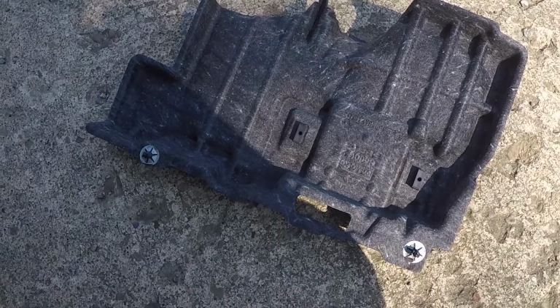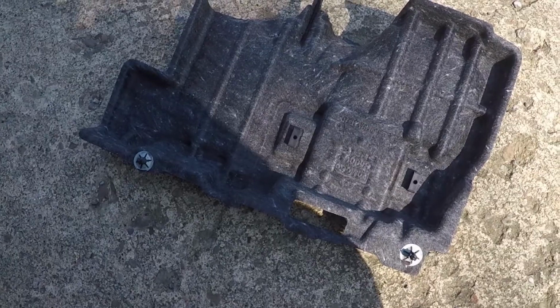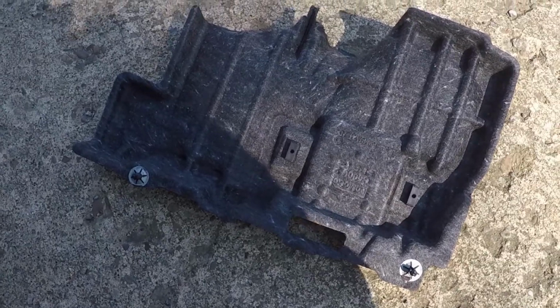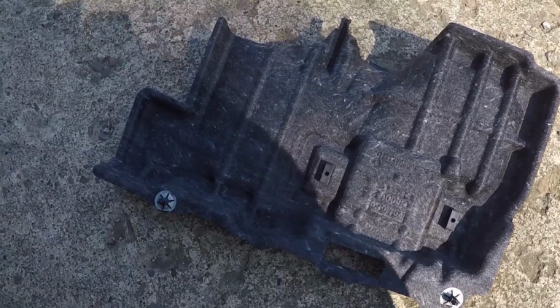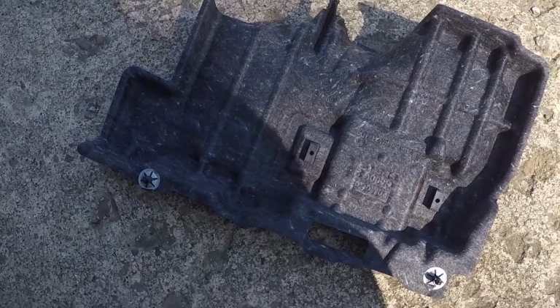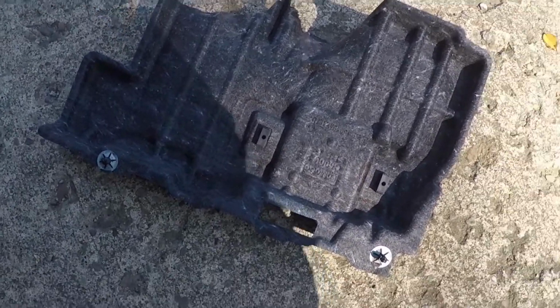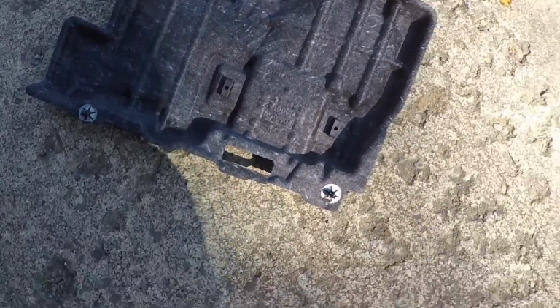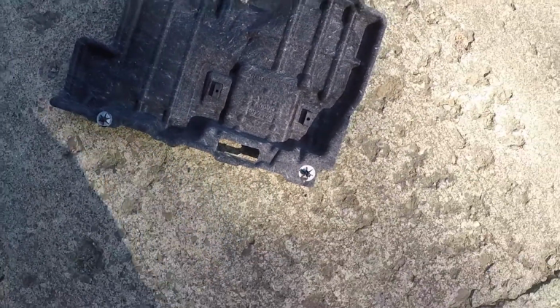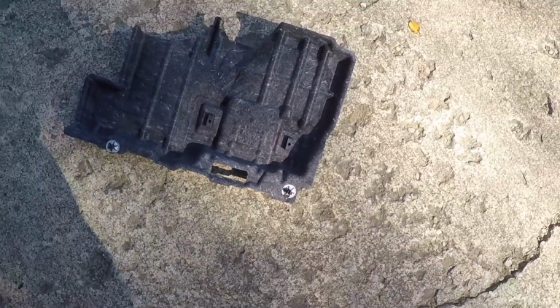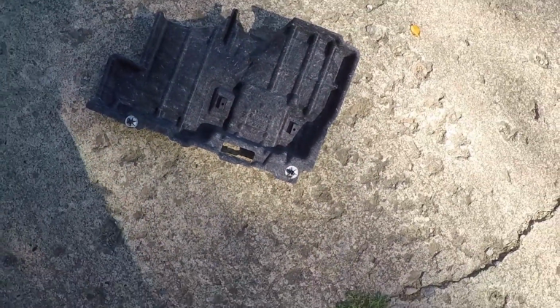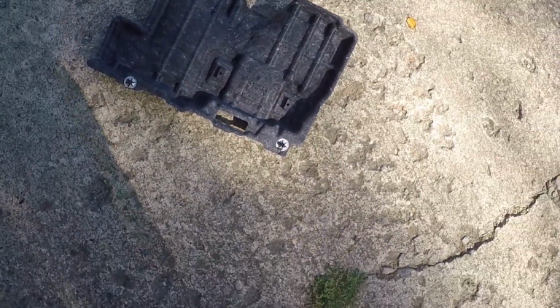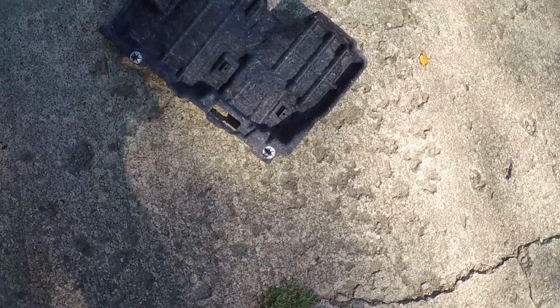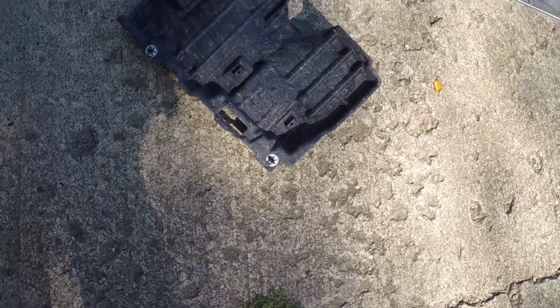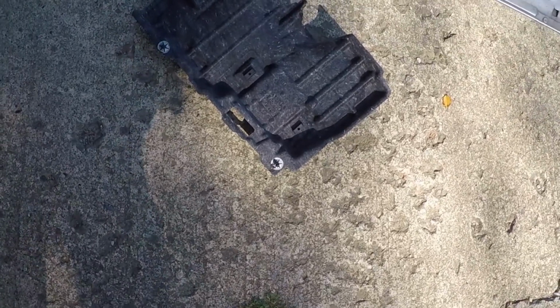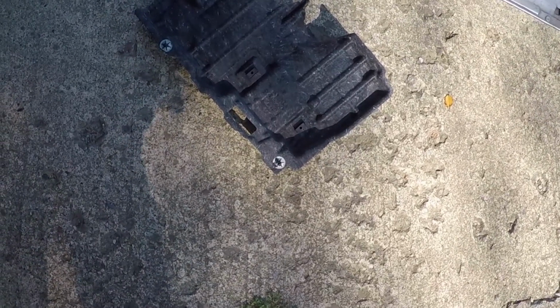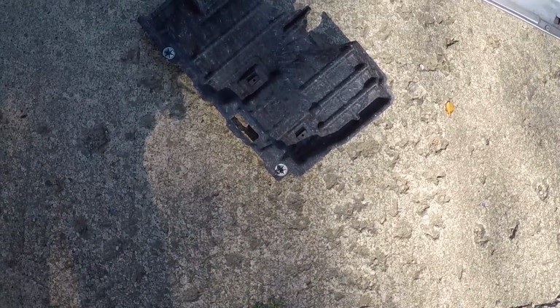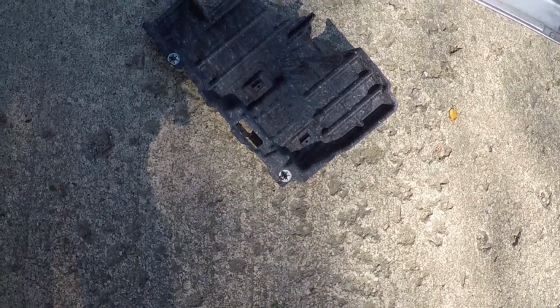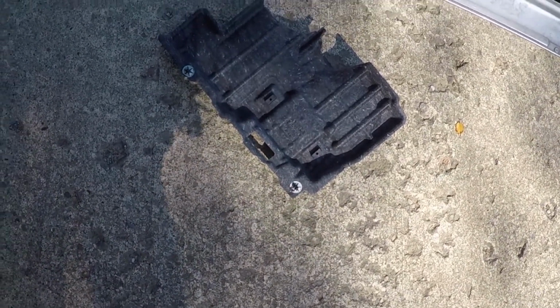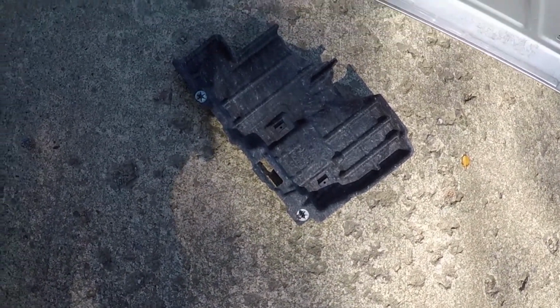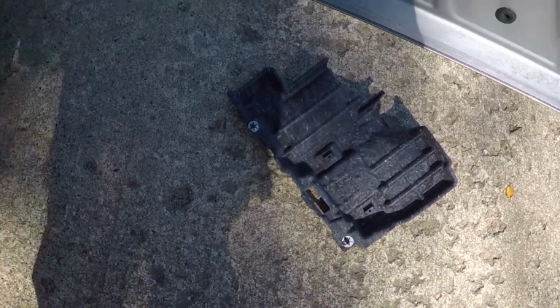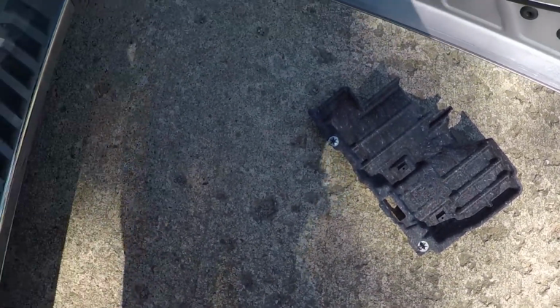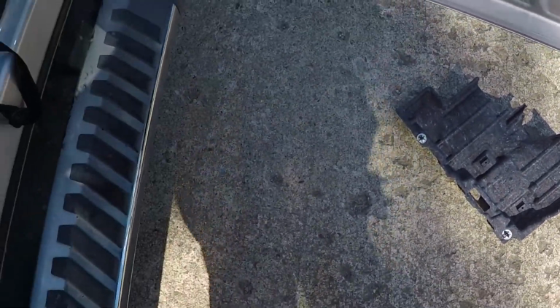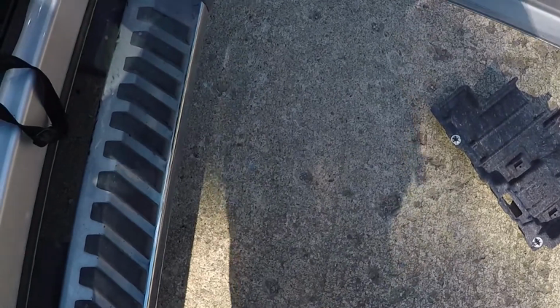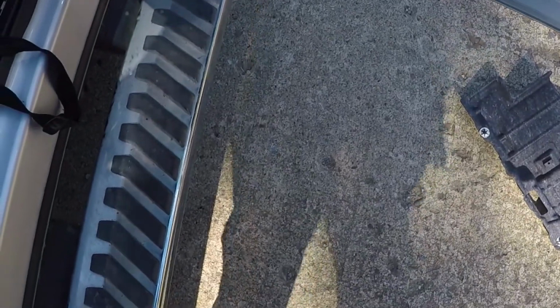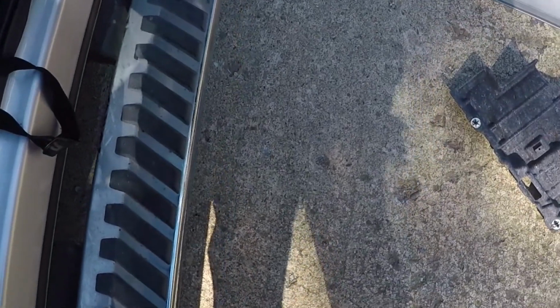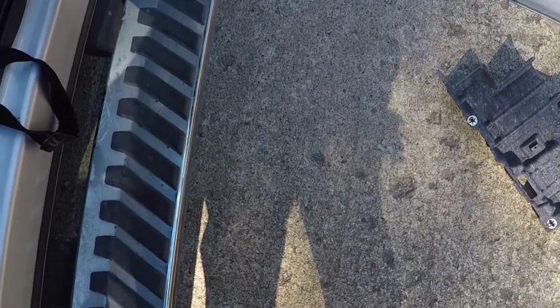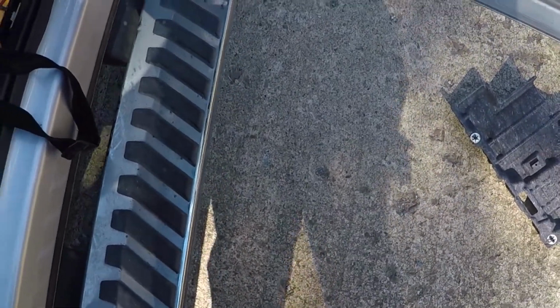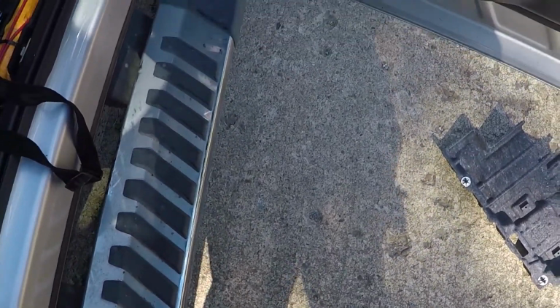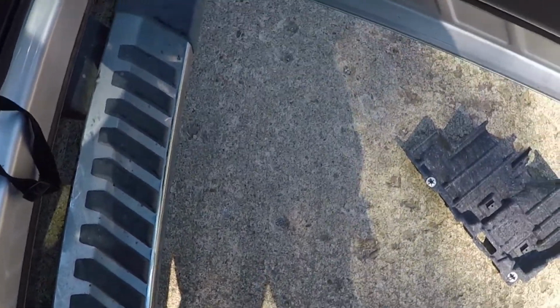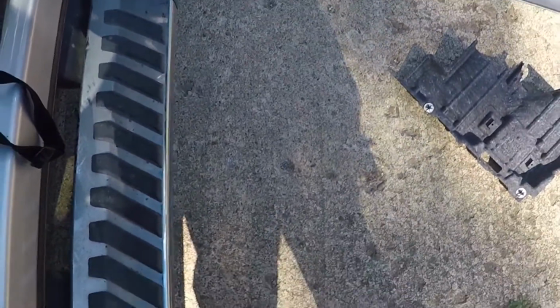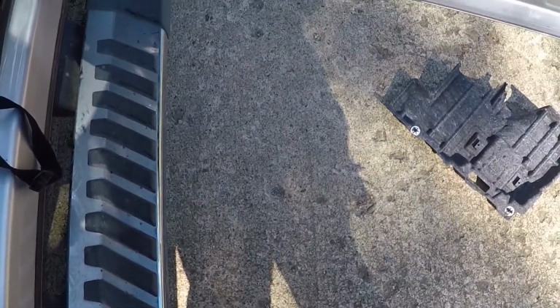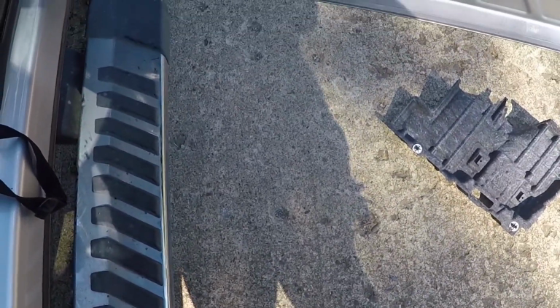So there you have it — that's your upfitter switches, your pass-through wires, and how all that stuff works. Thanks for watching, I hope that helped. Don't forget to like, share, and subscribe for more. As always, be crazy, have a good one people.